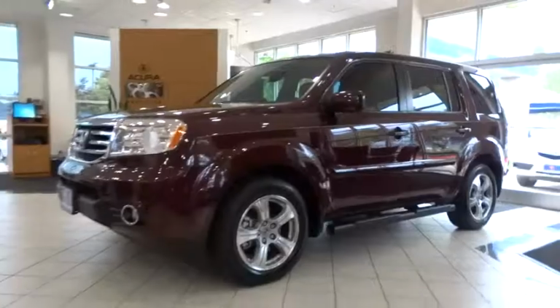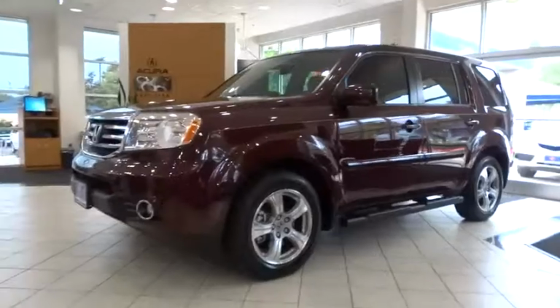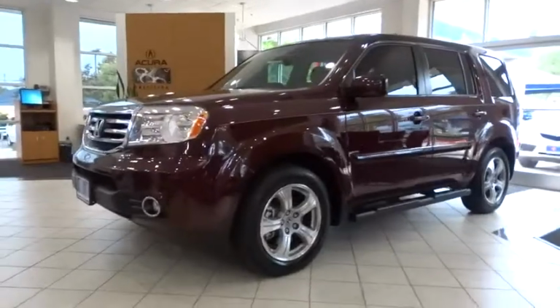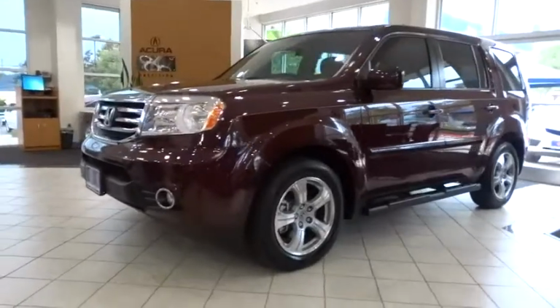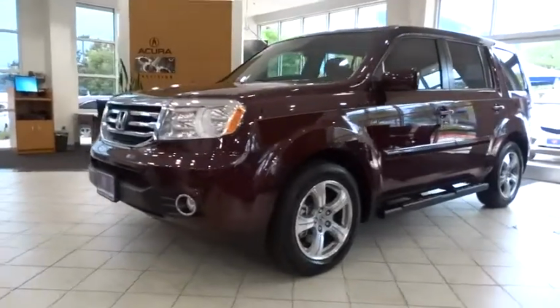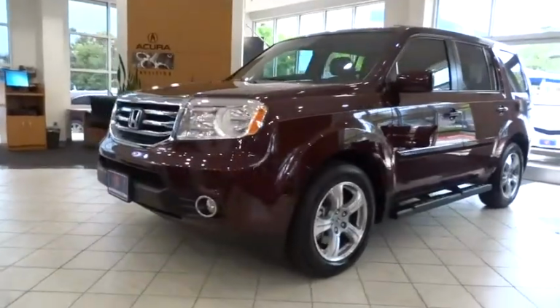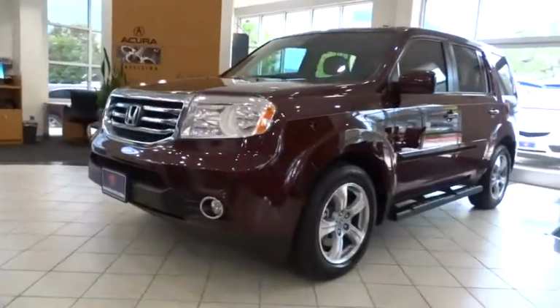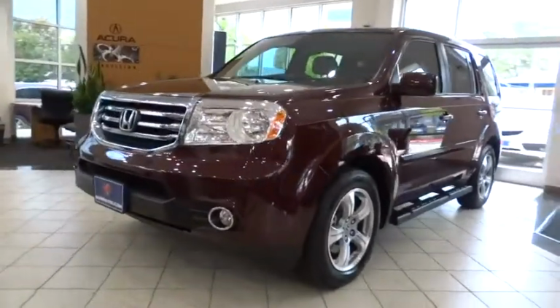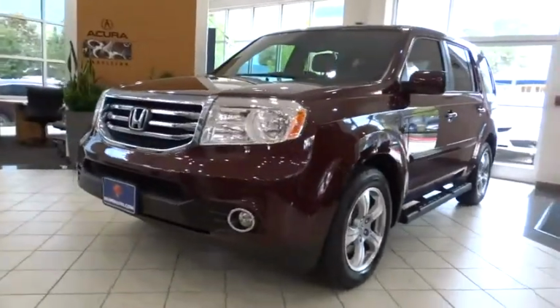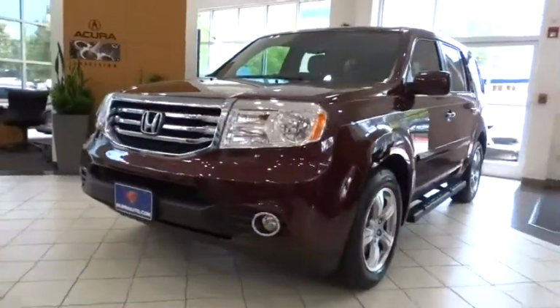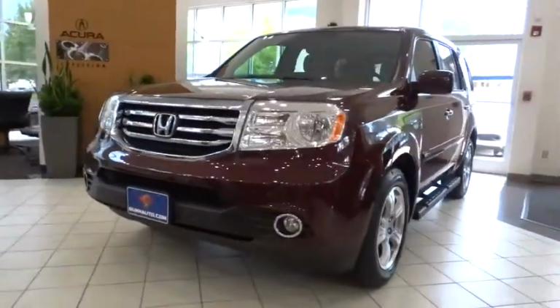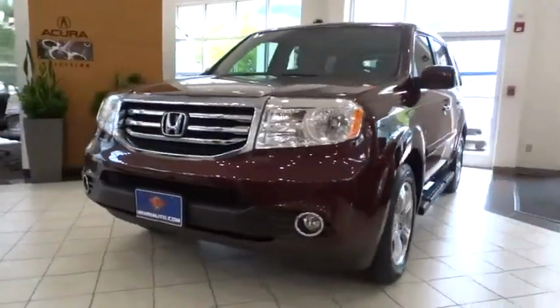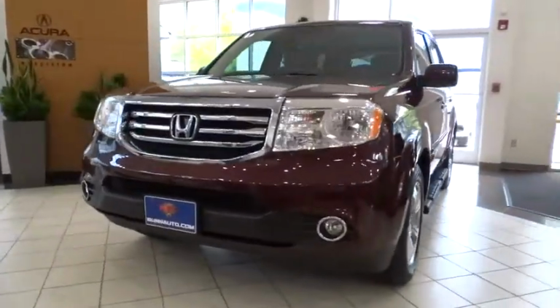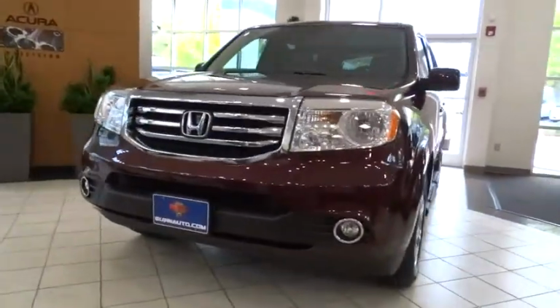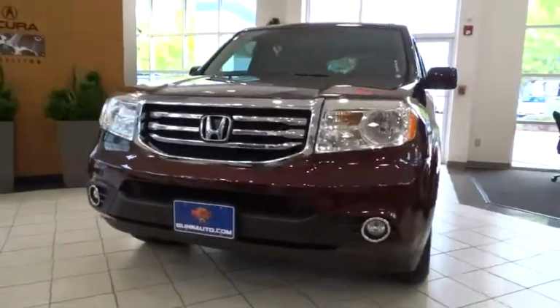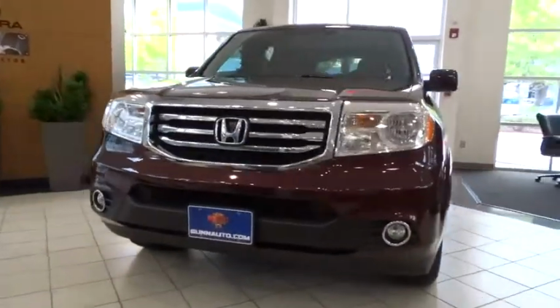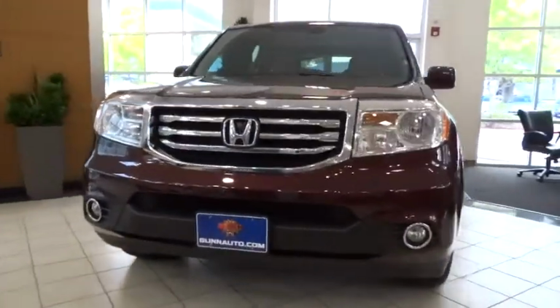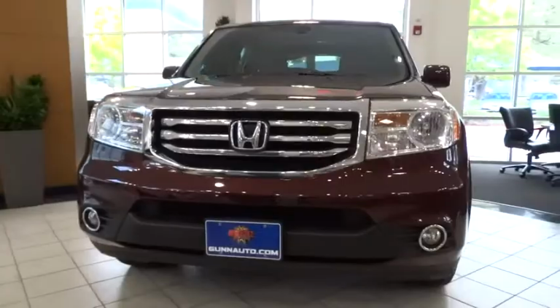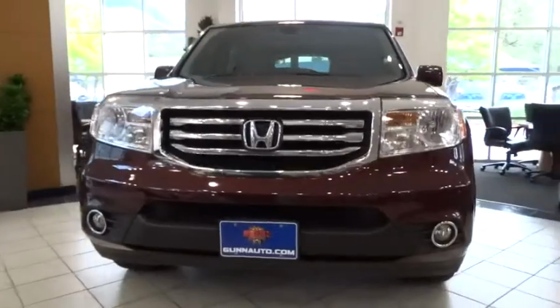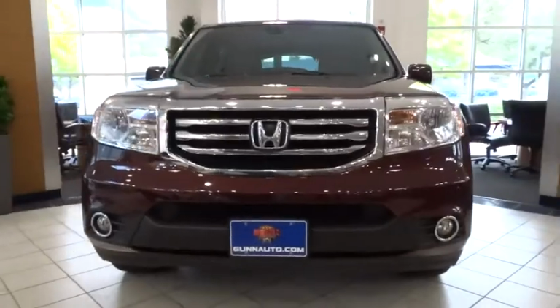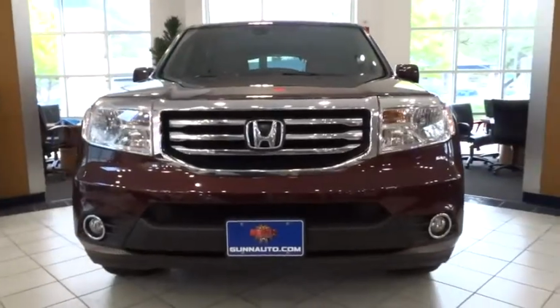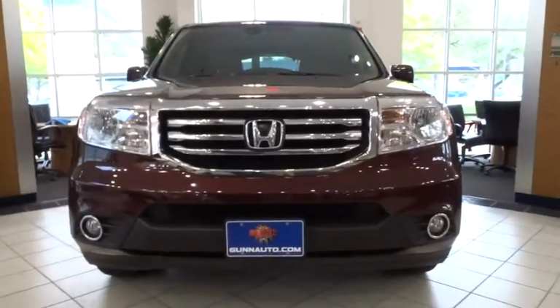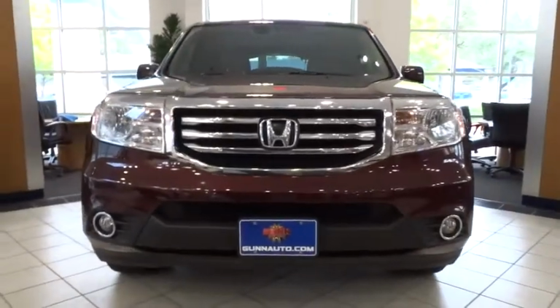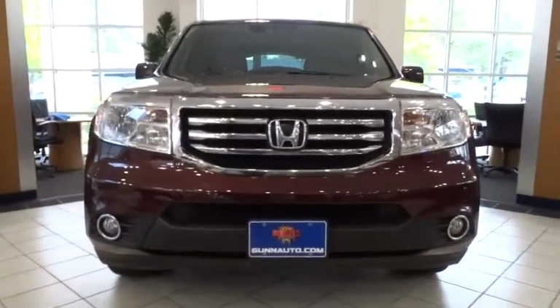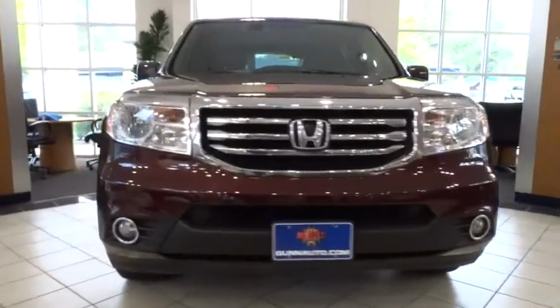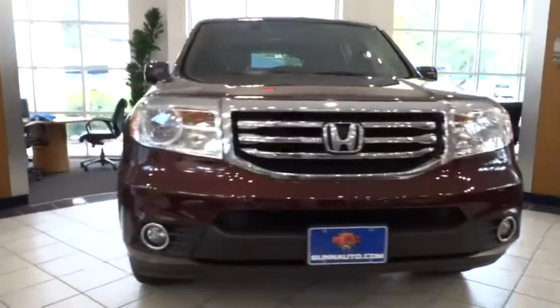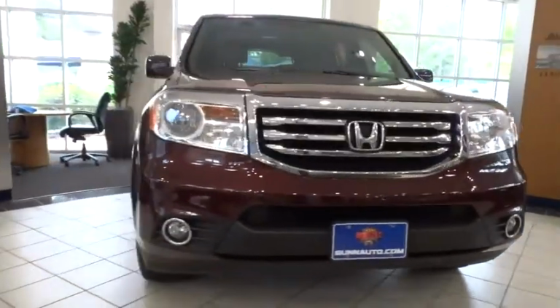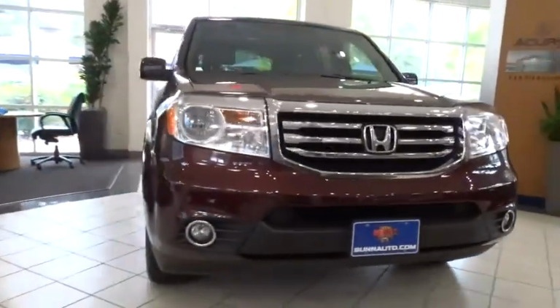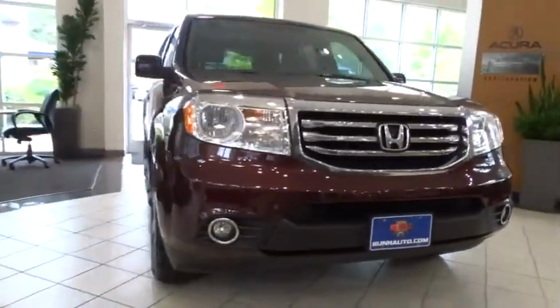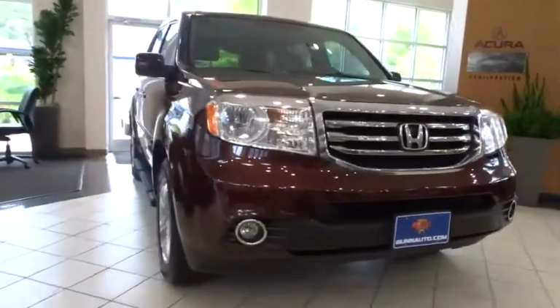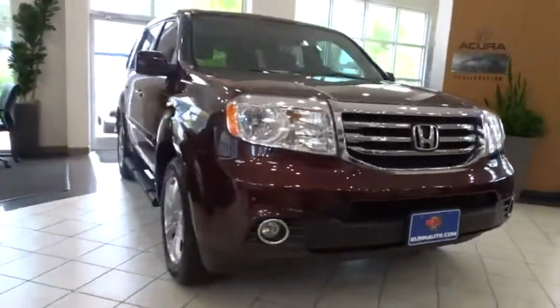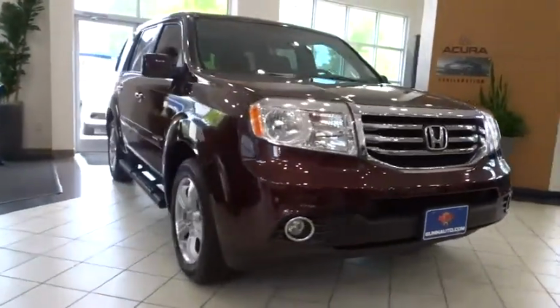The 2014 Pilot. Optimal utility. Indulgent interior. Powerful performer. You'll be ready for almost anything in the Honda Pilot.